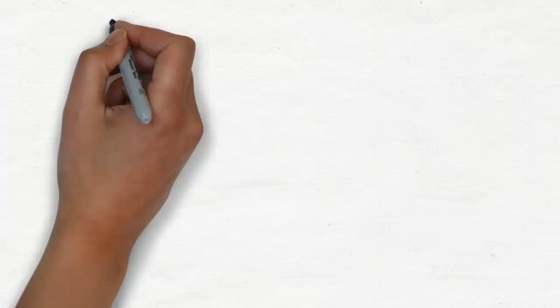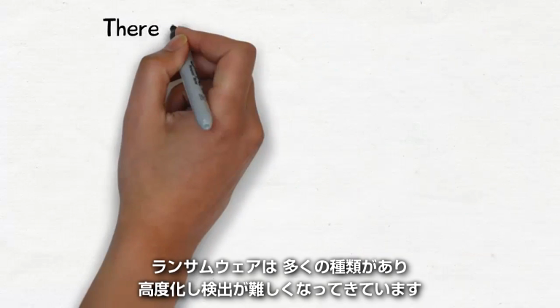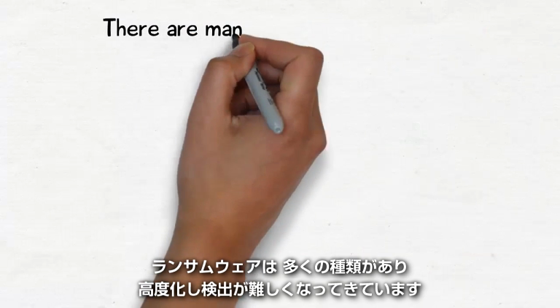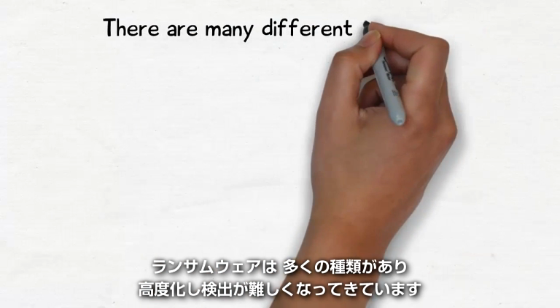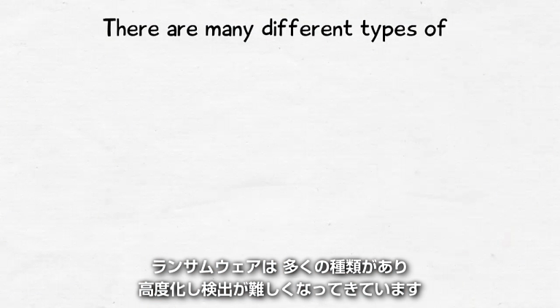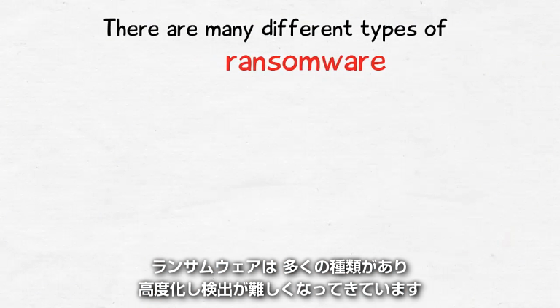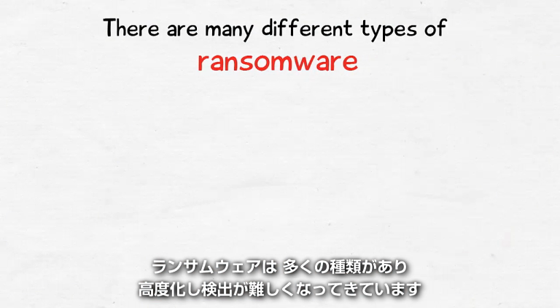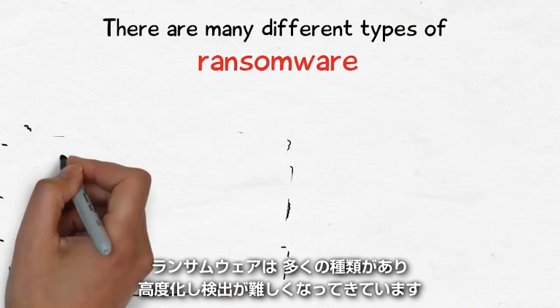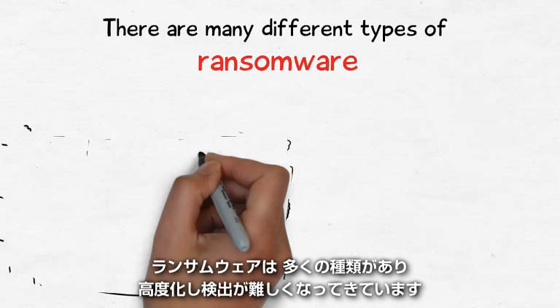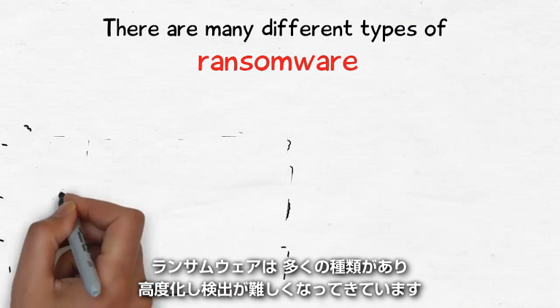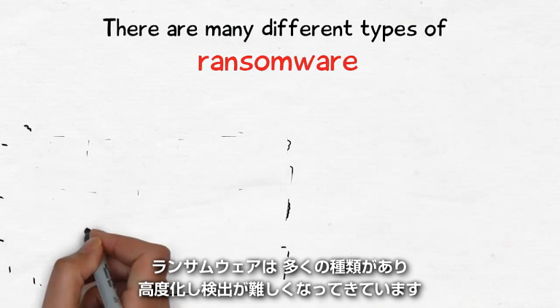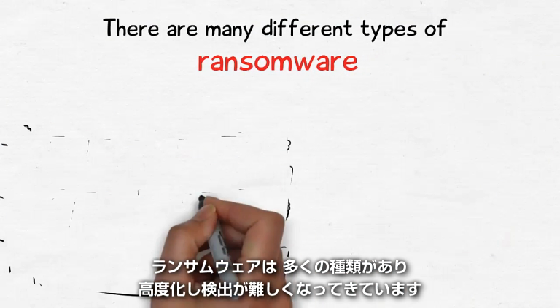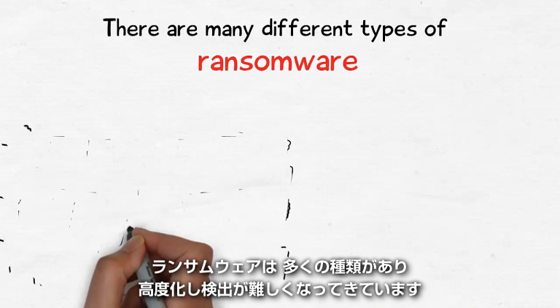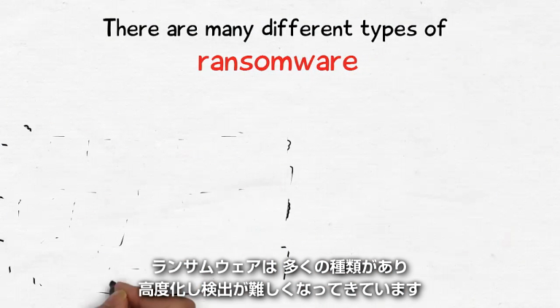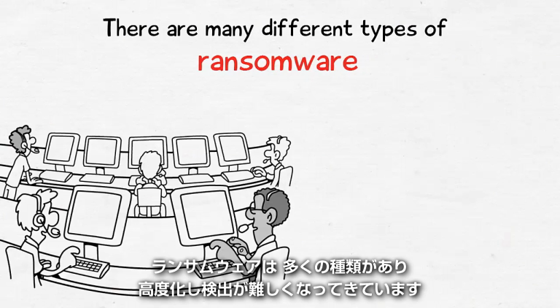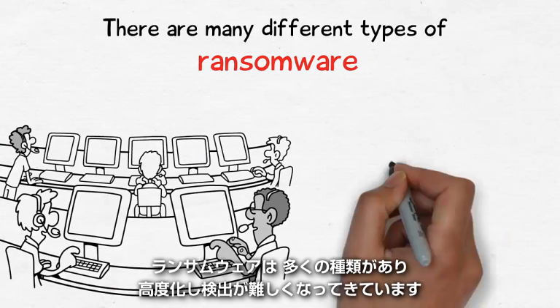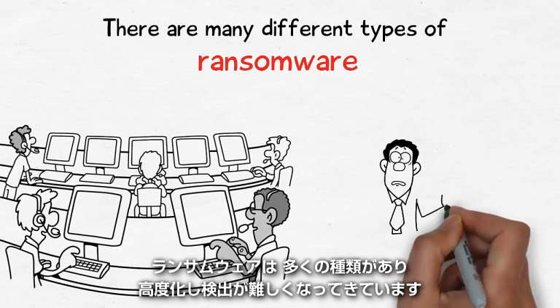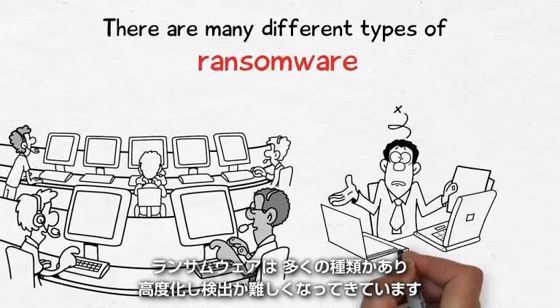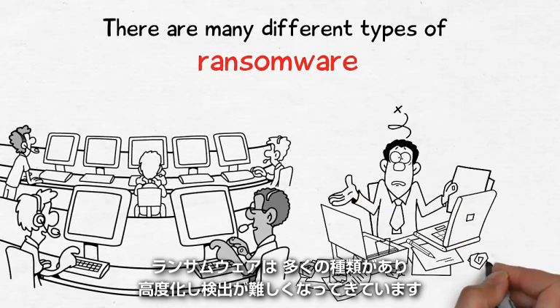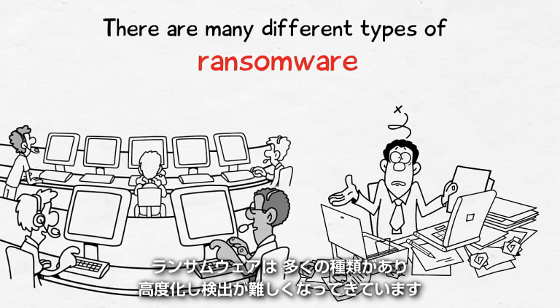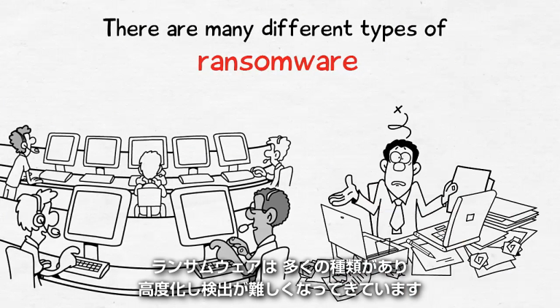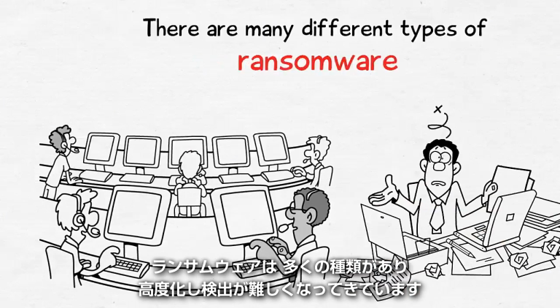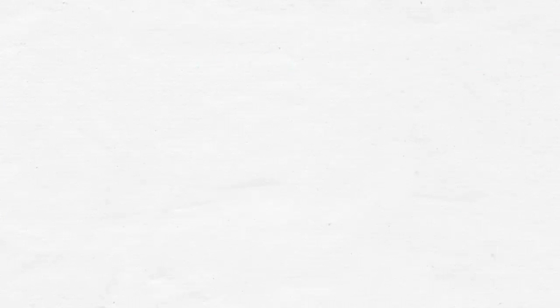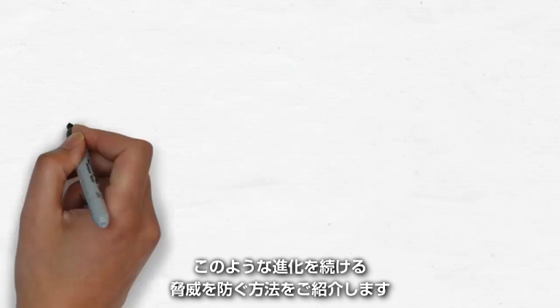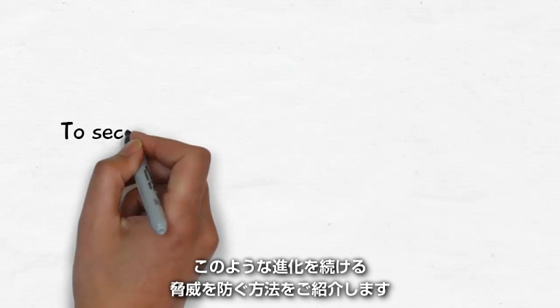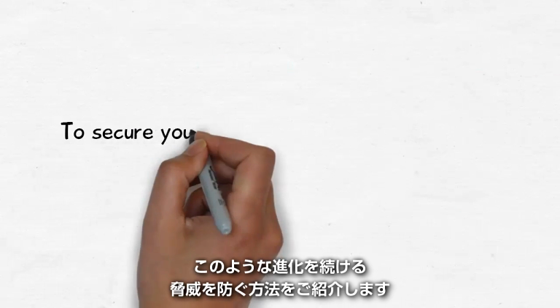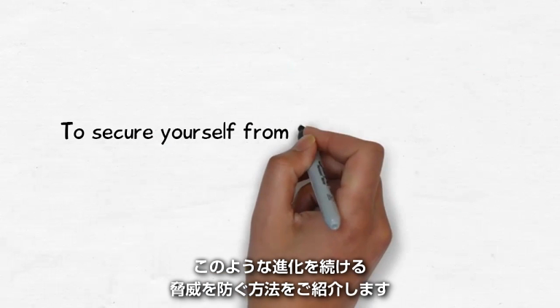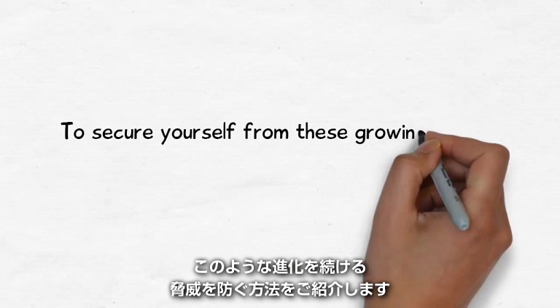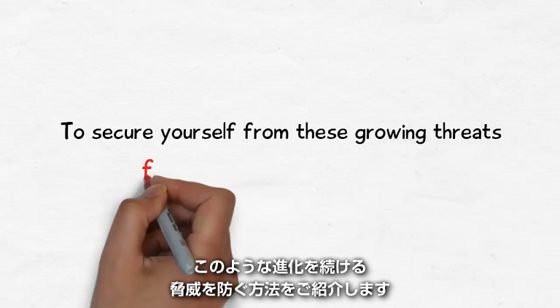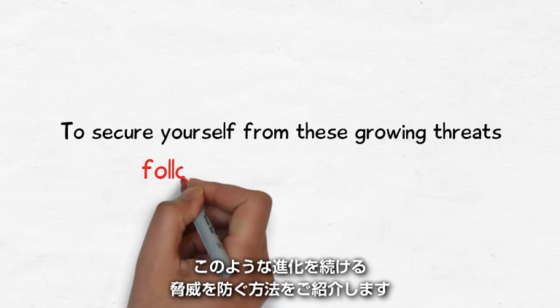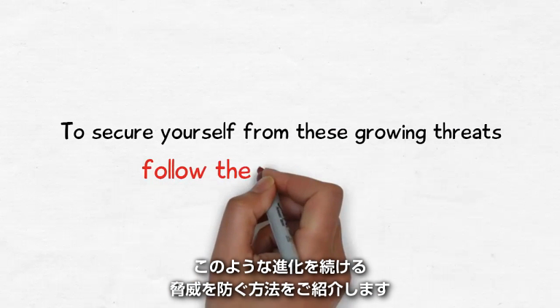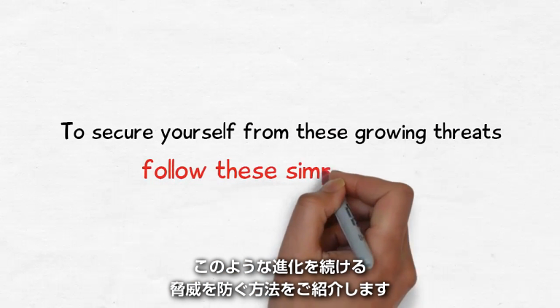There are many different types of ransomware, many of which are constantly evolving to become even more sophisticated and difficult to detect. To secure yourself from these growing threats, follow these simple steps.